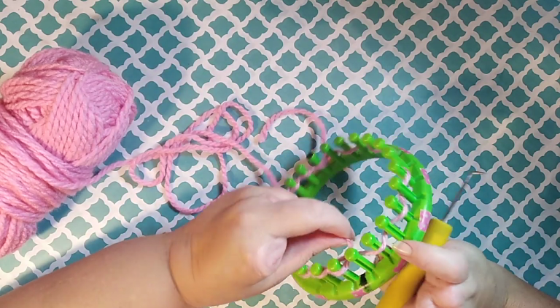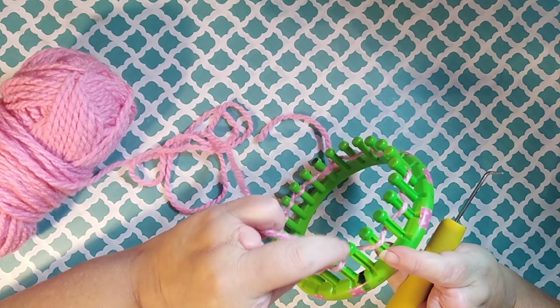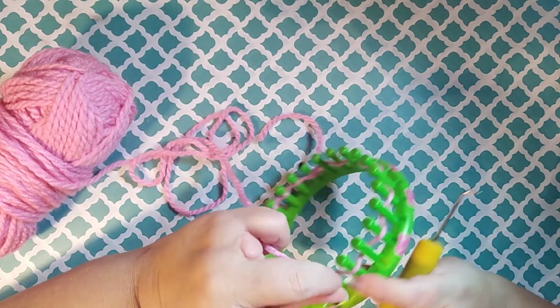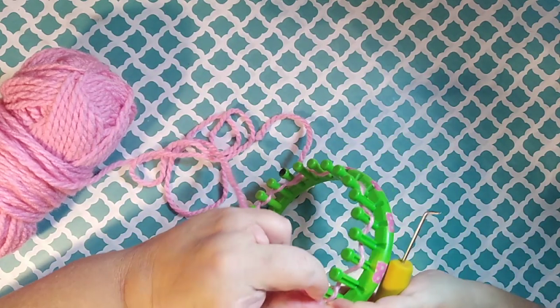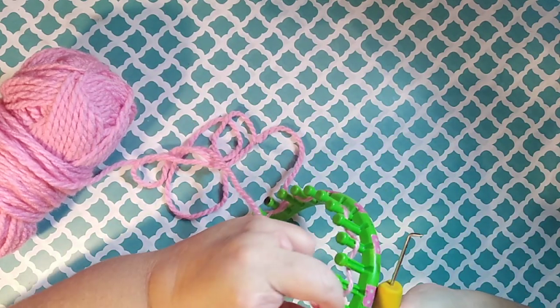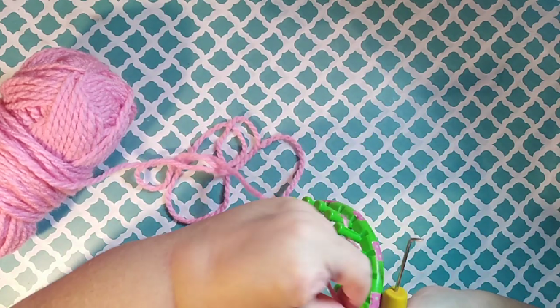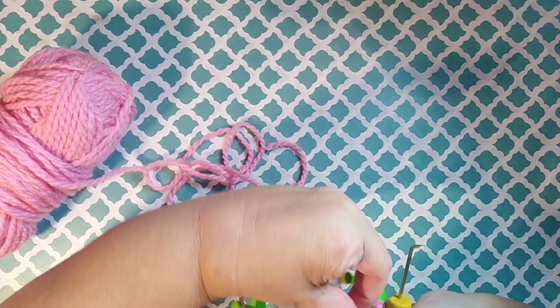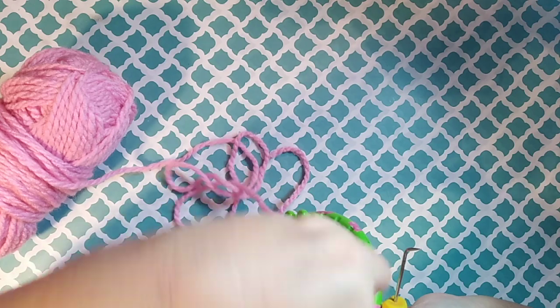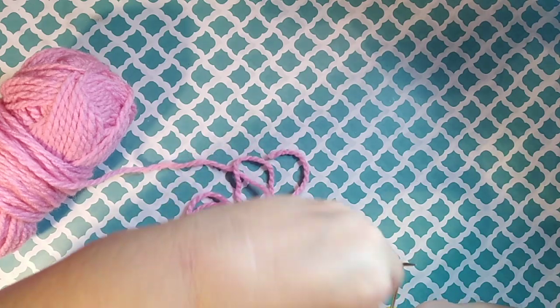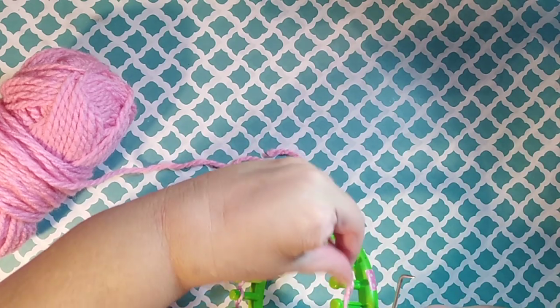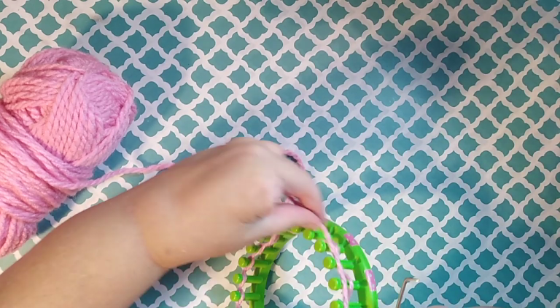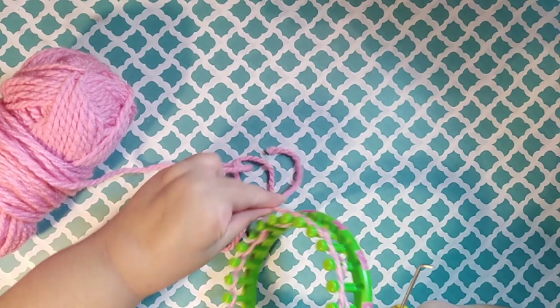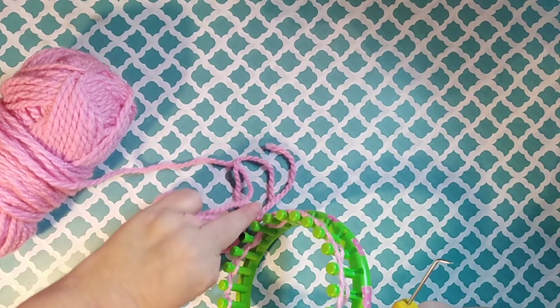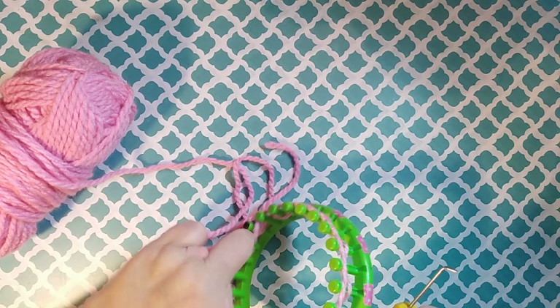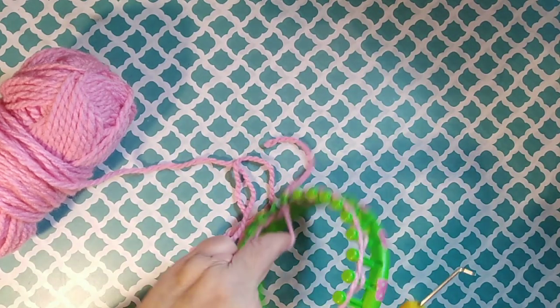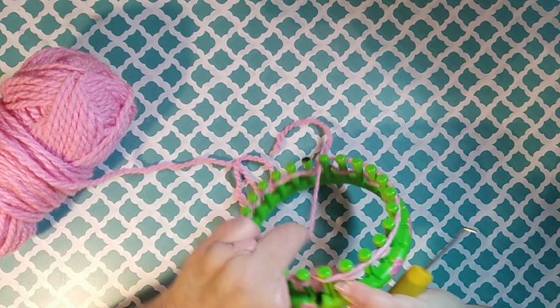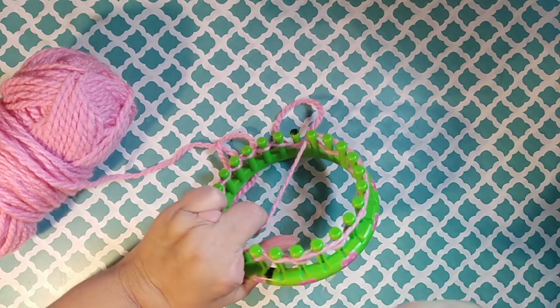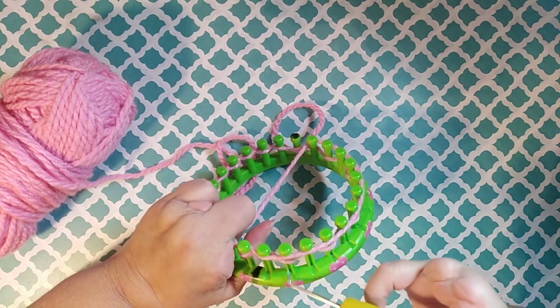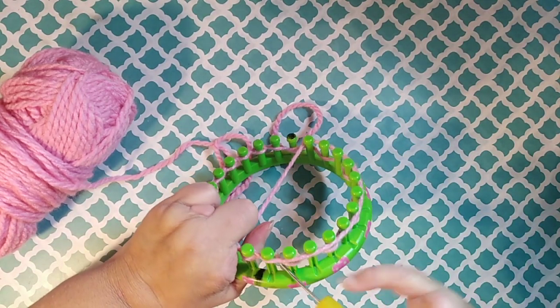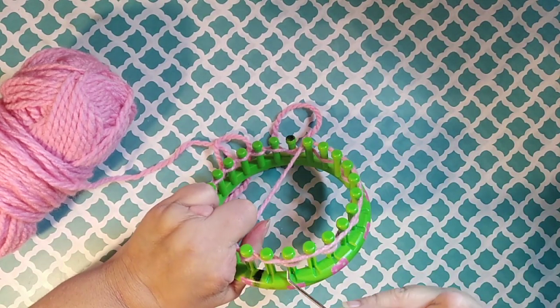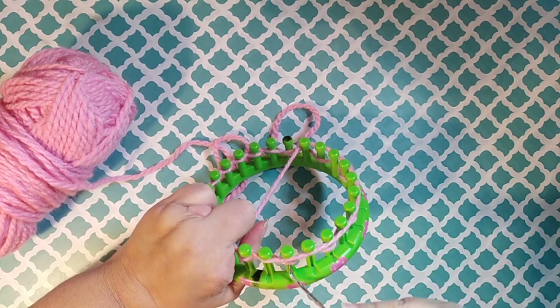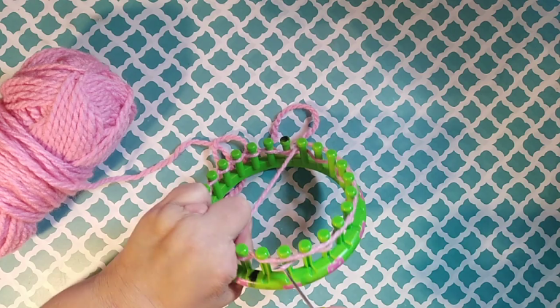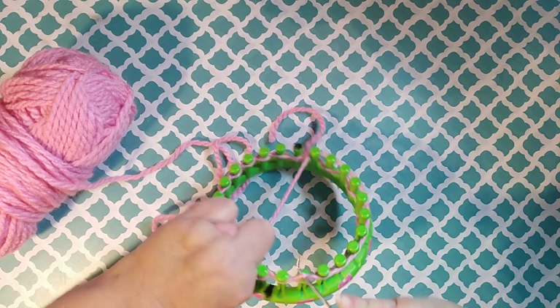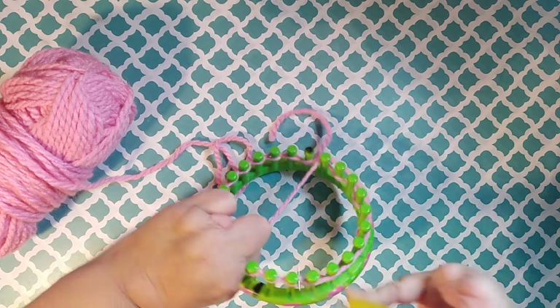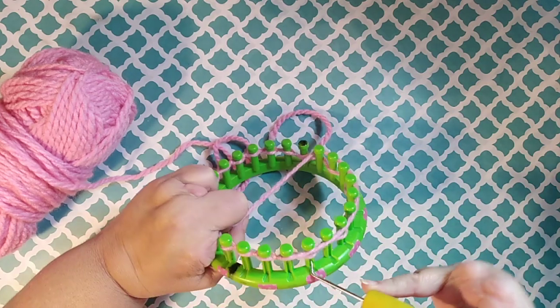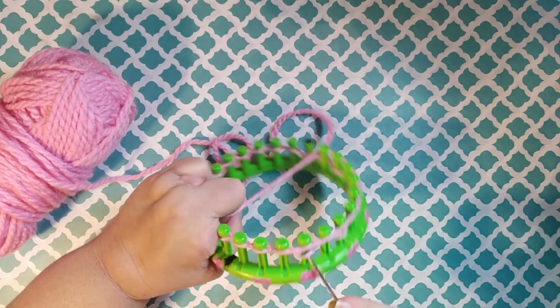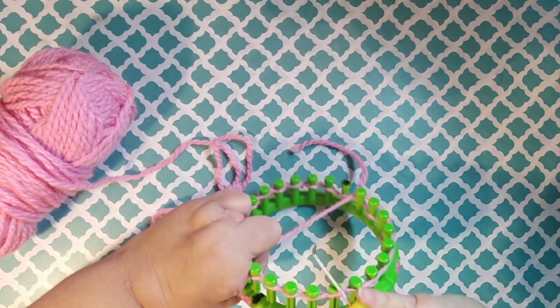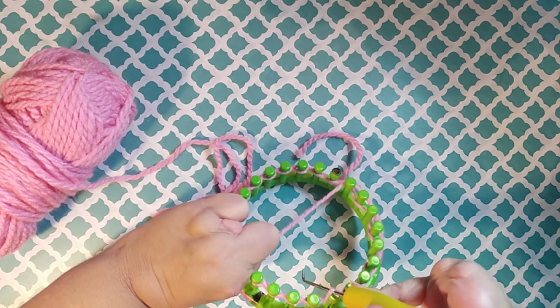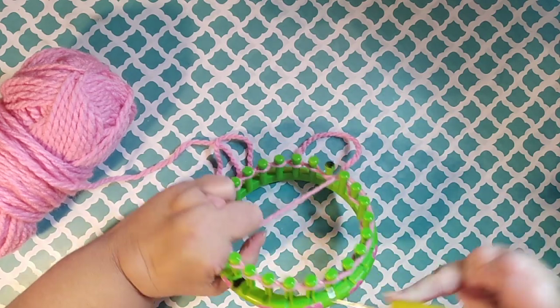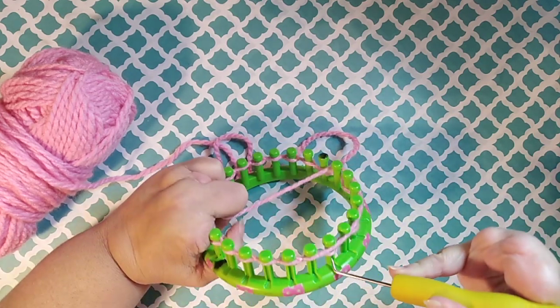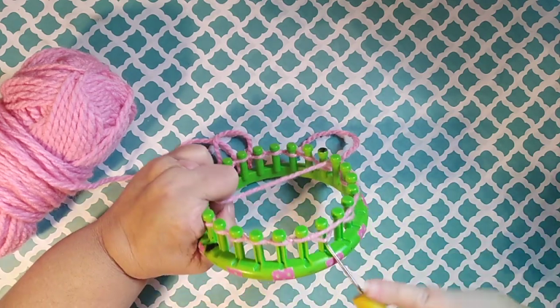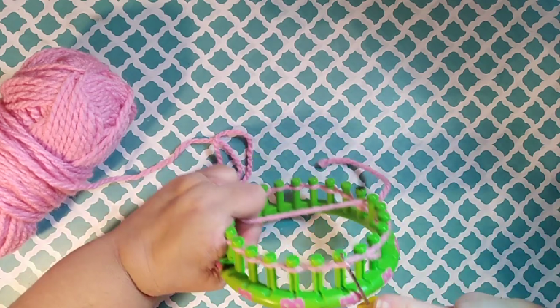Now continue on top of your pegs, bringing your working yarn around. This is the flat stitch.